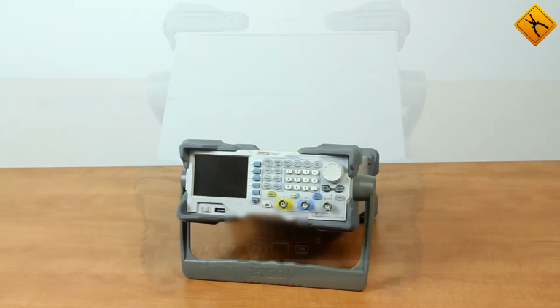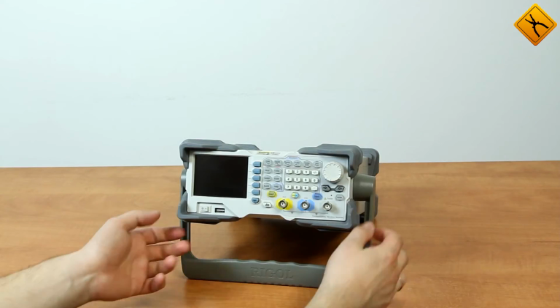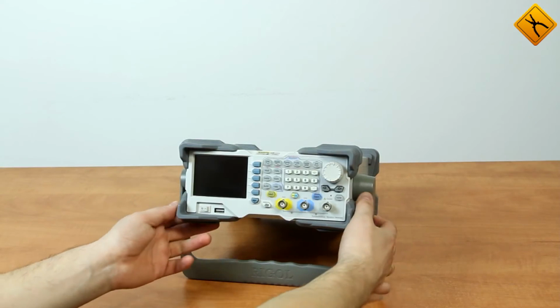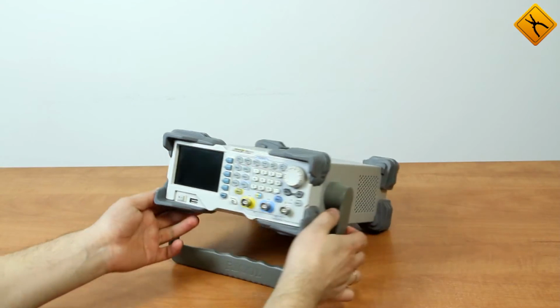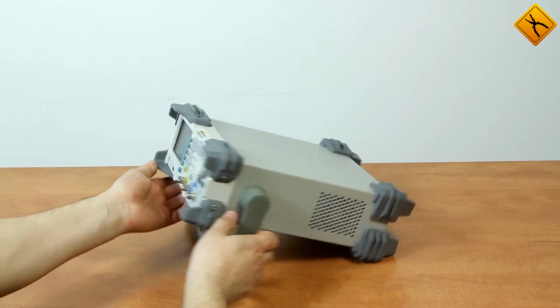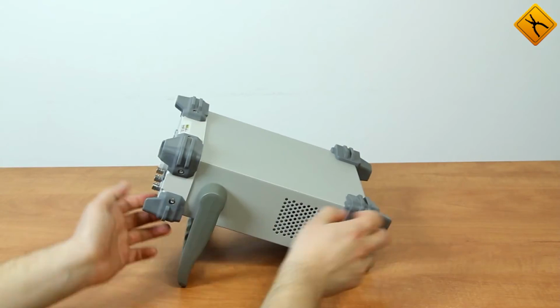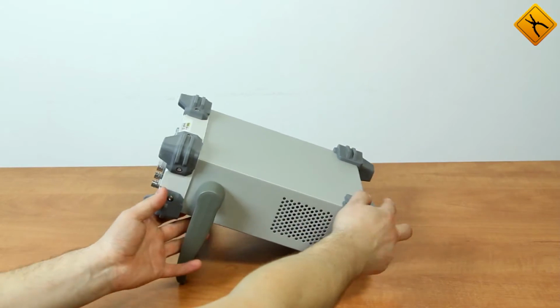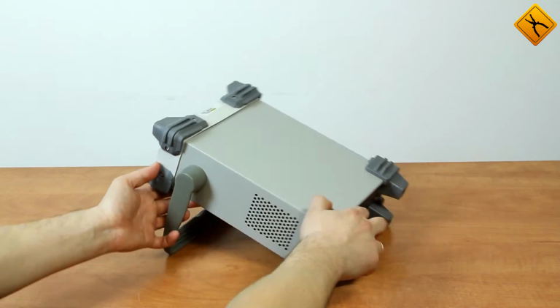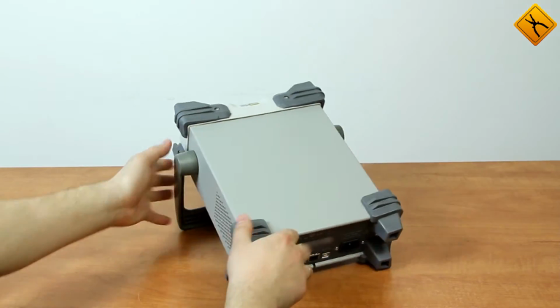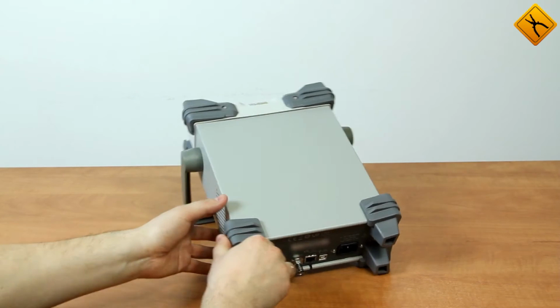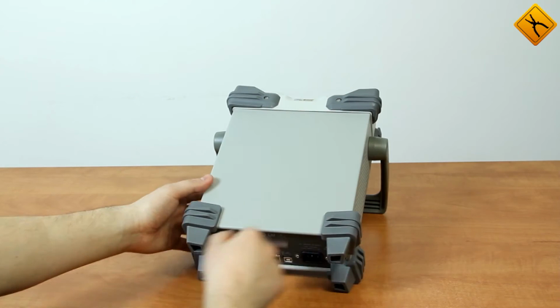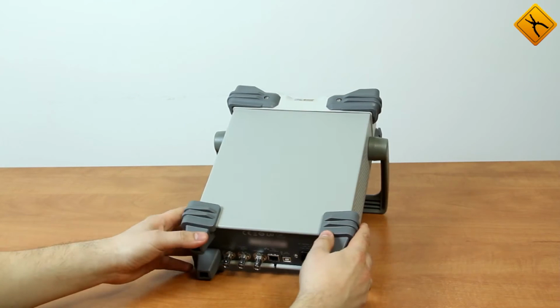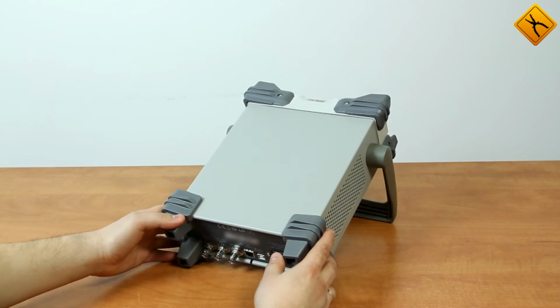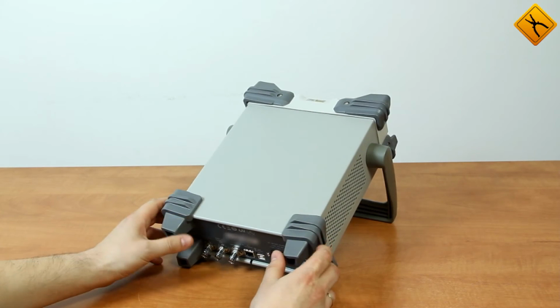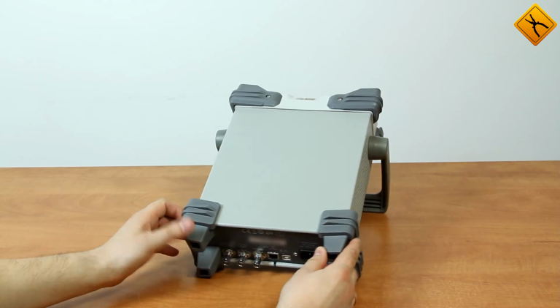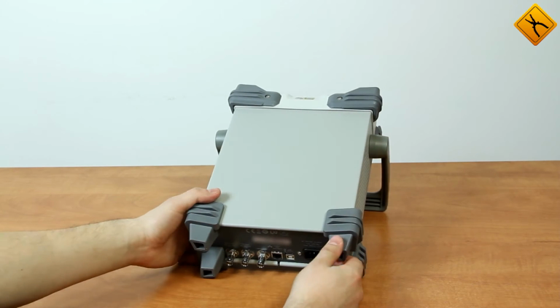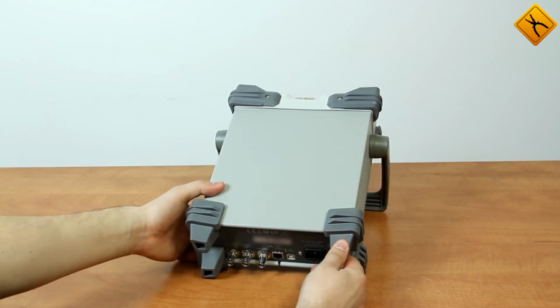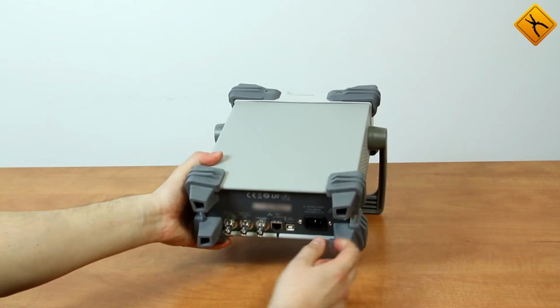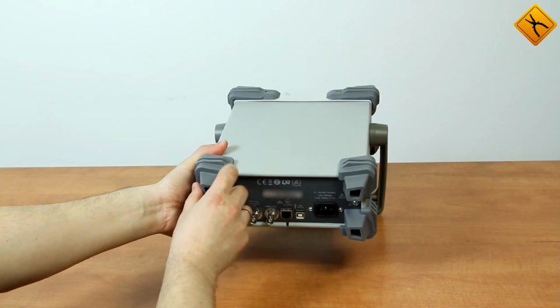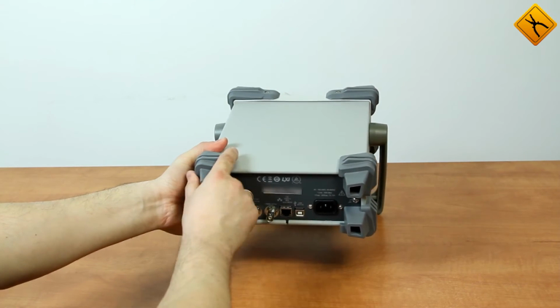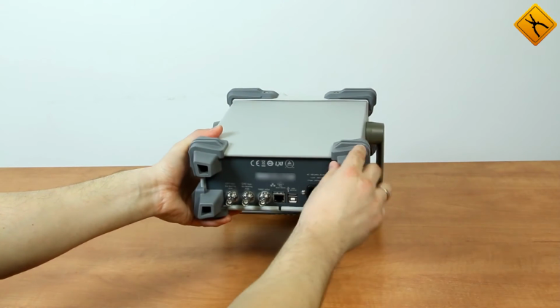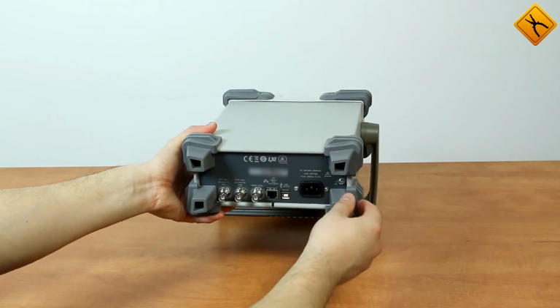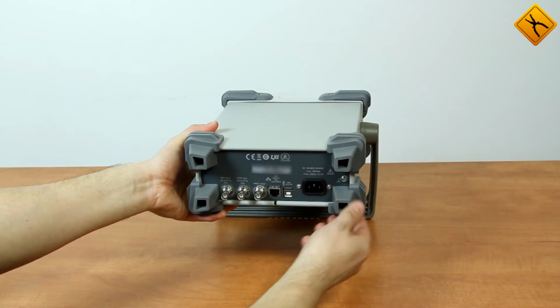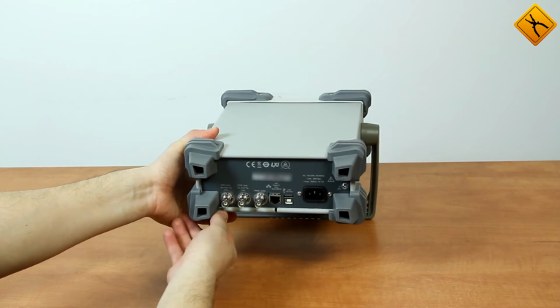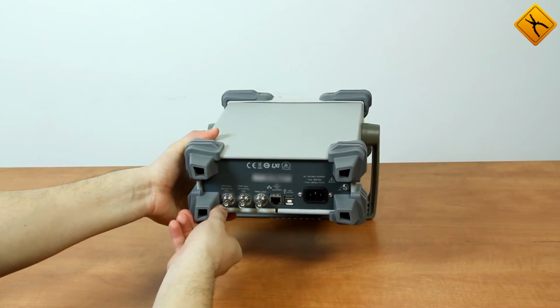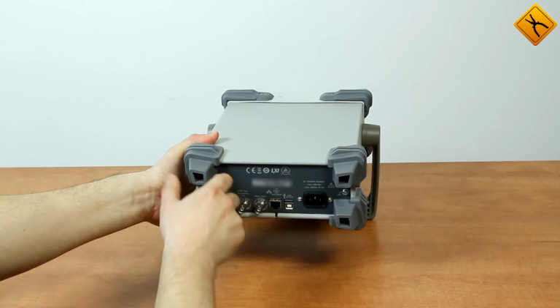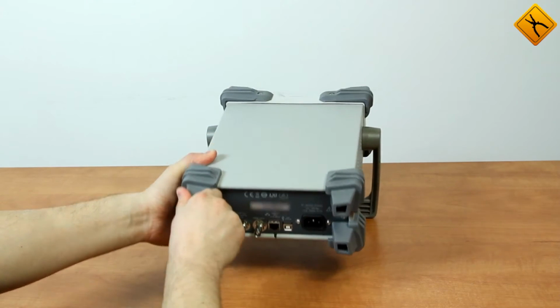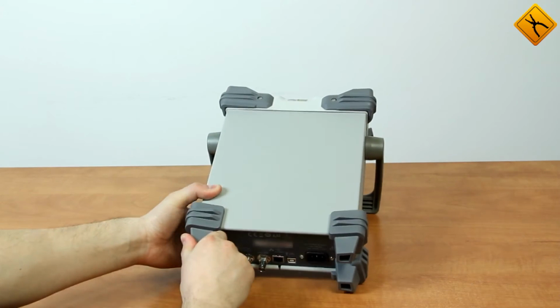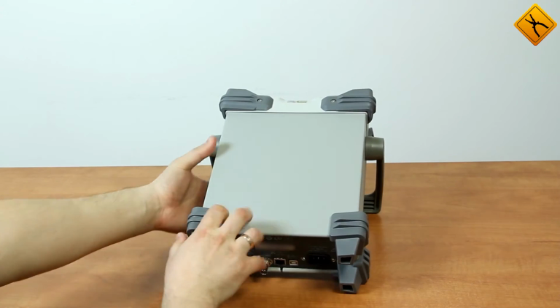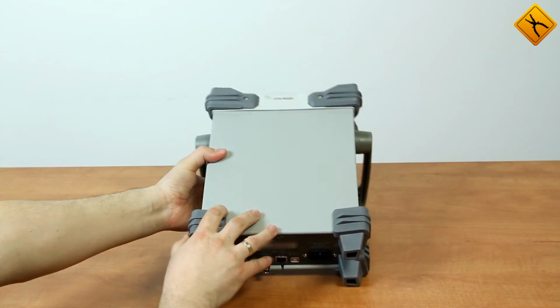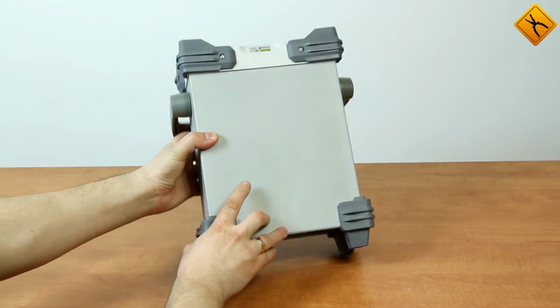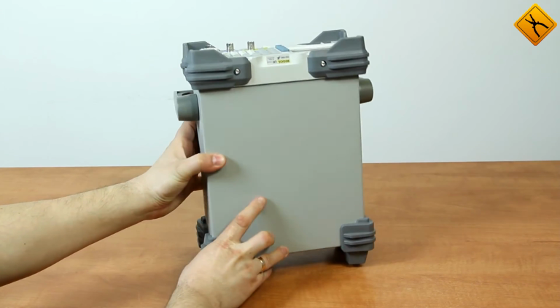The generator has standard dimensions for this type of device. All the angles are capped with protective covers made of rubber, which allow standing the generator up on a surface.